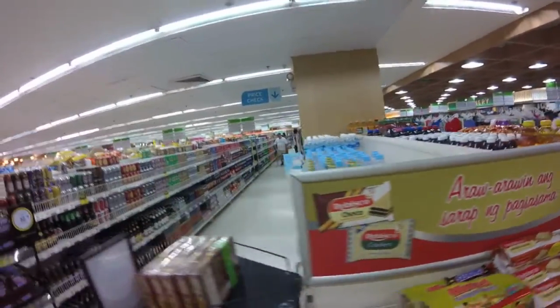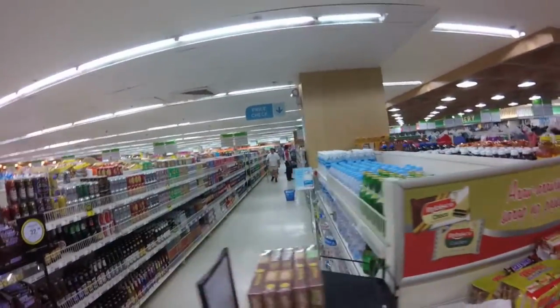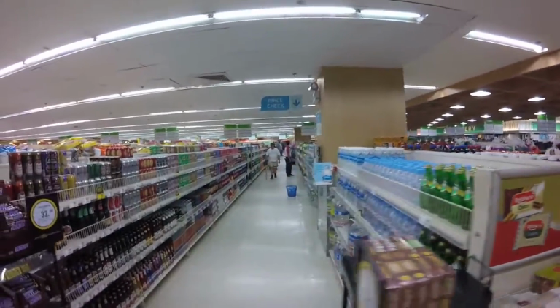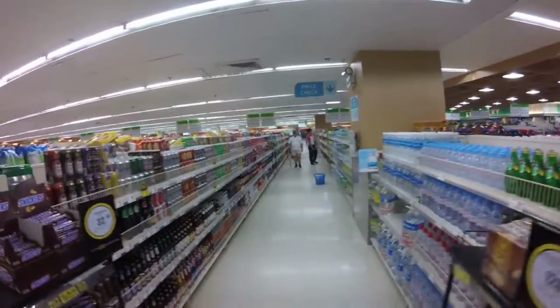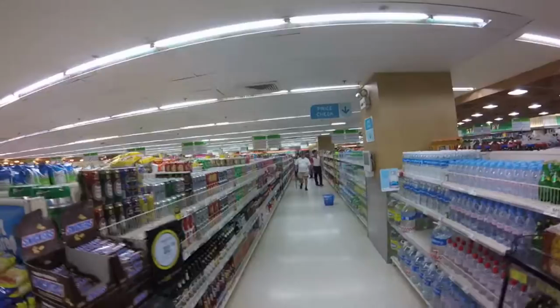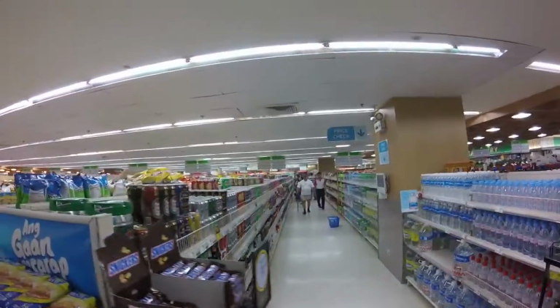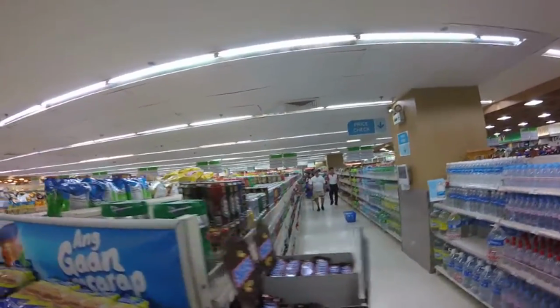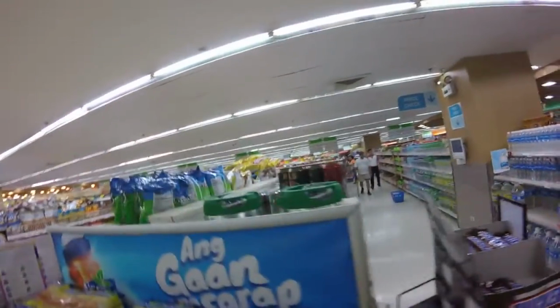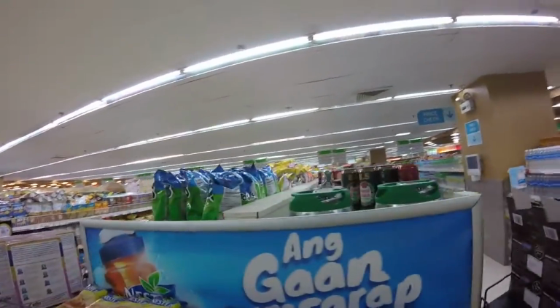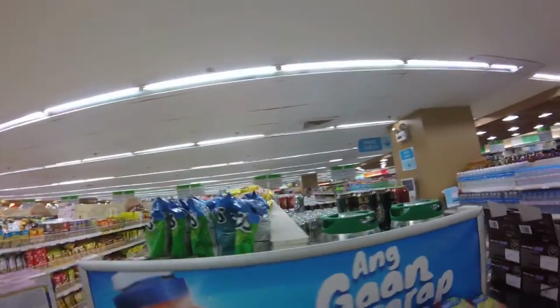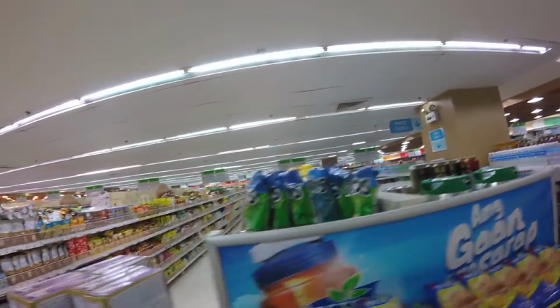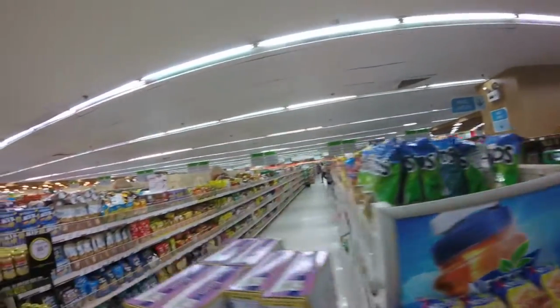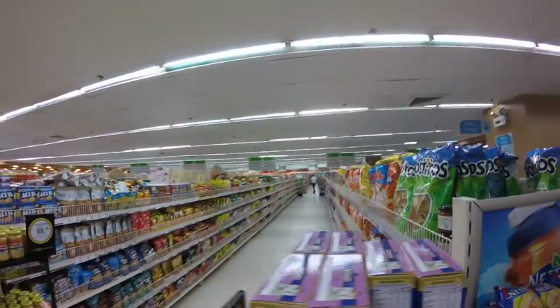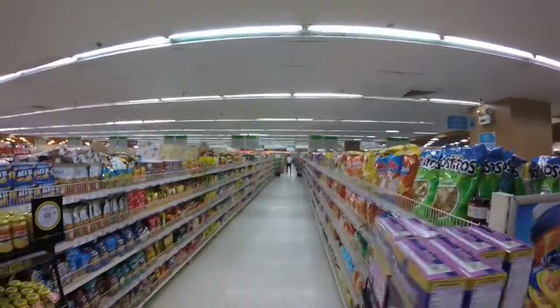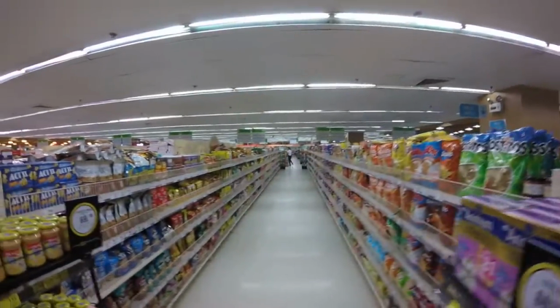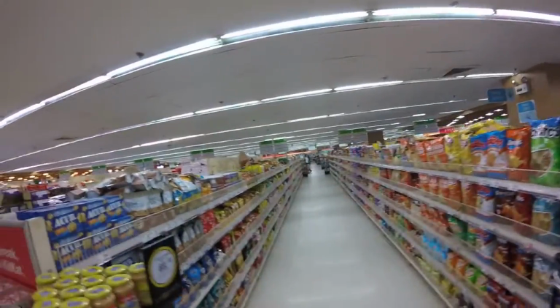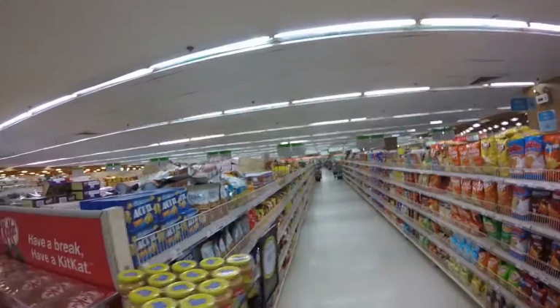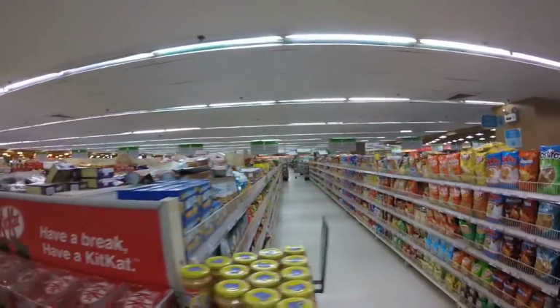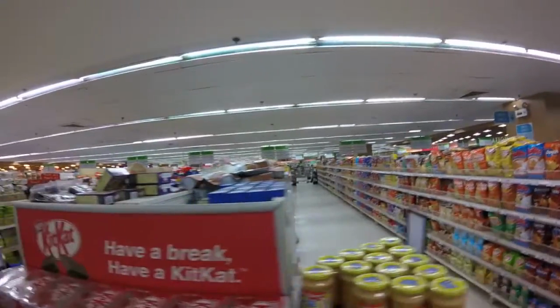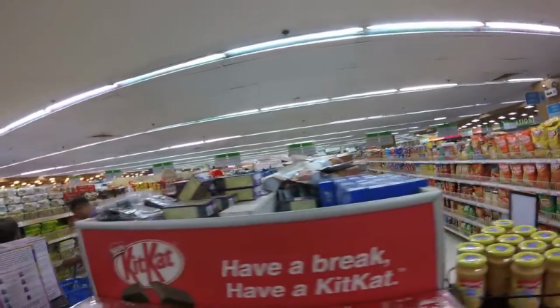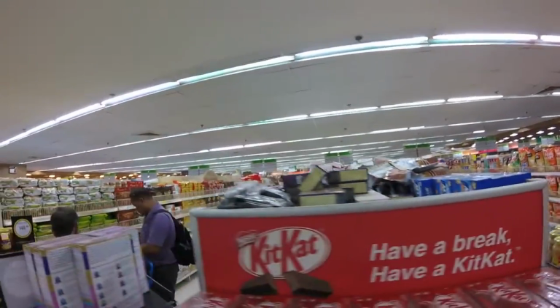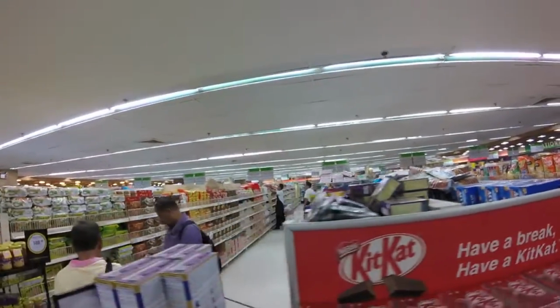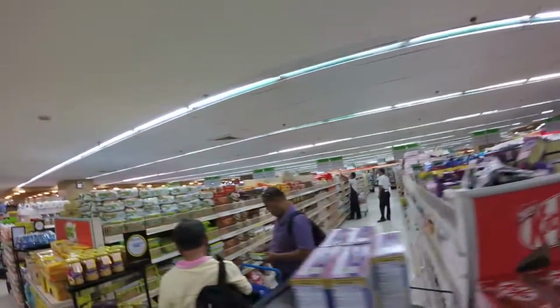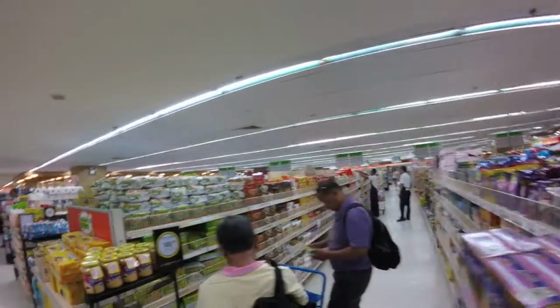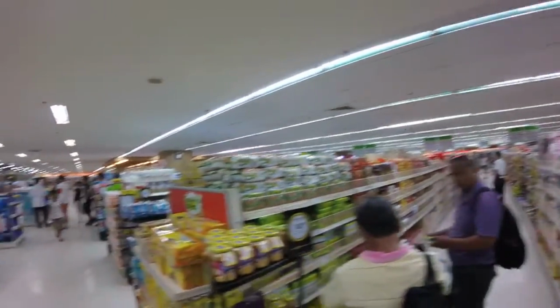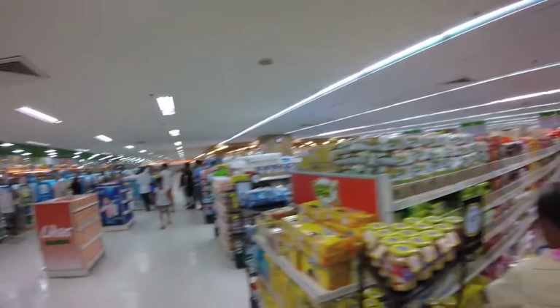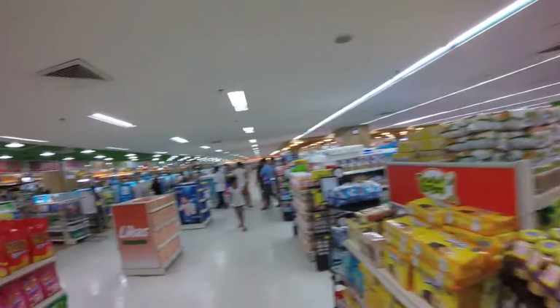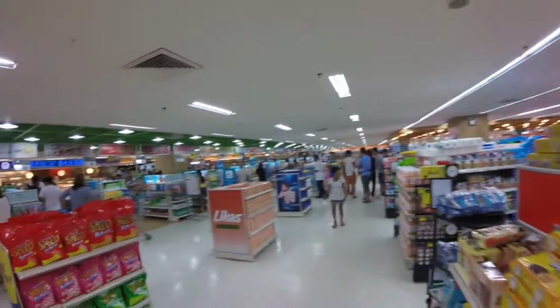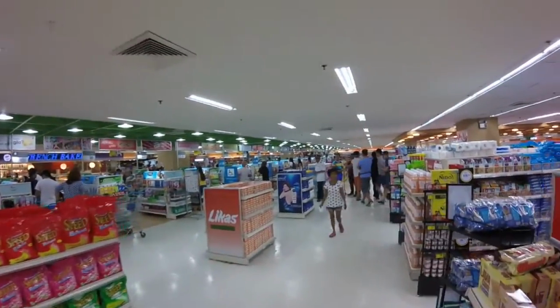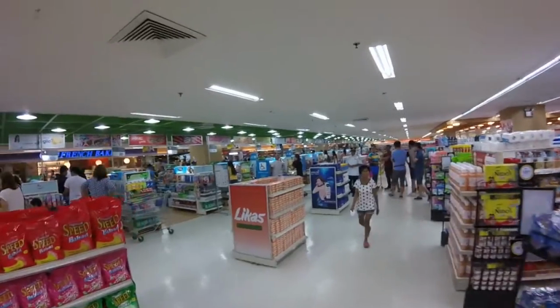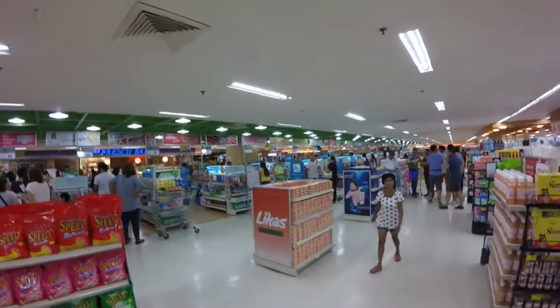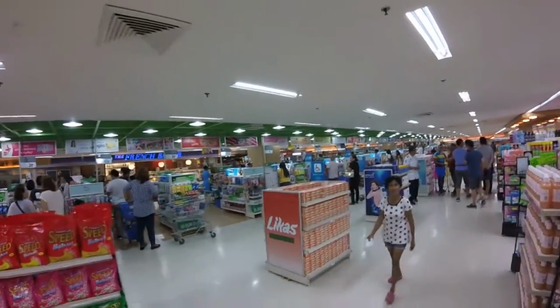Long aisles. A little bit of everything. Just showing you some of the grocery store, how big they are. They got about probably 20 checkouts going.